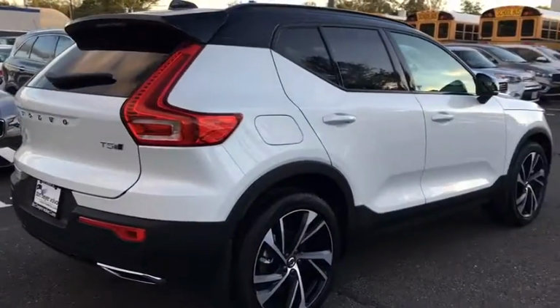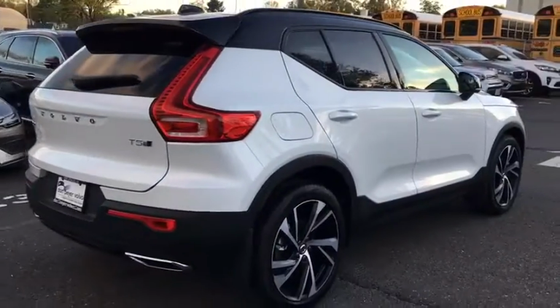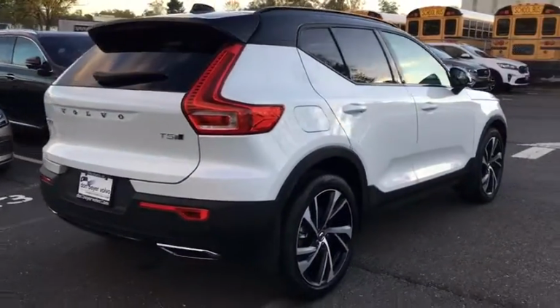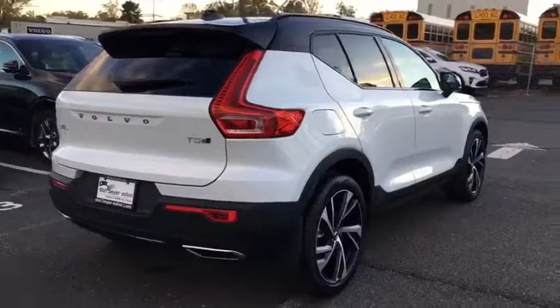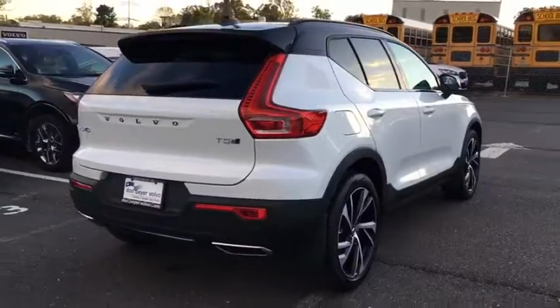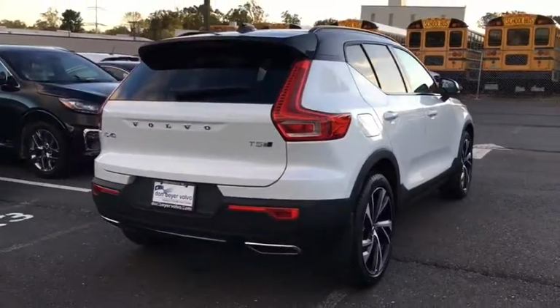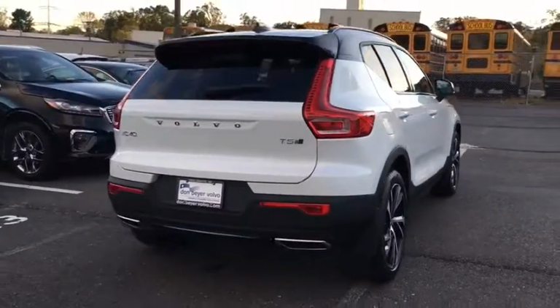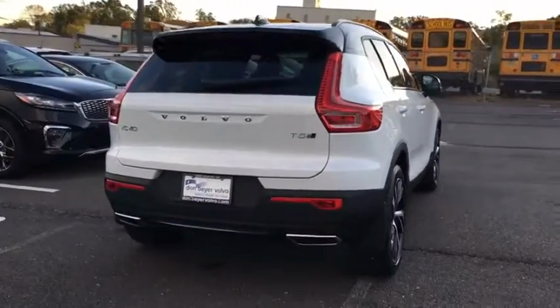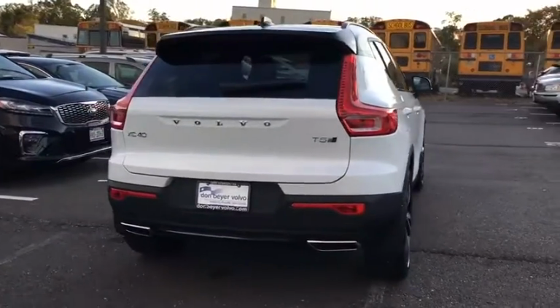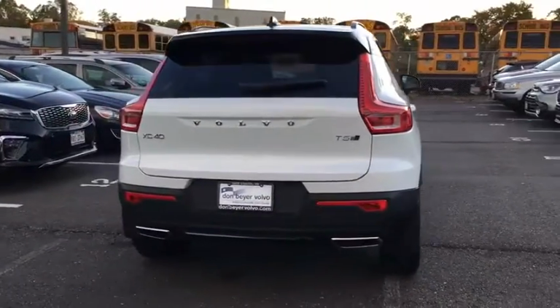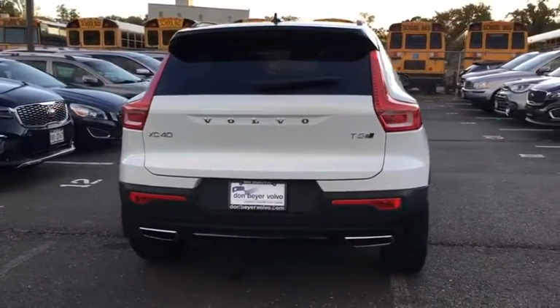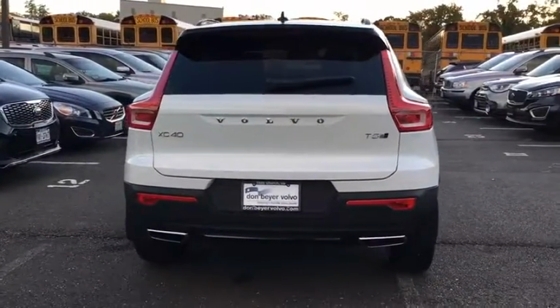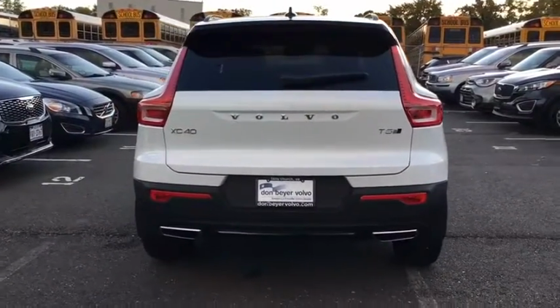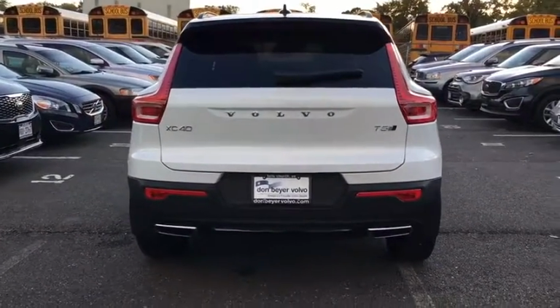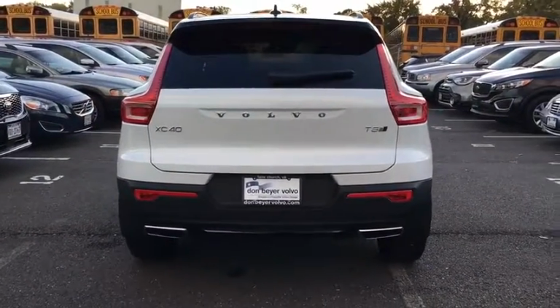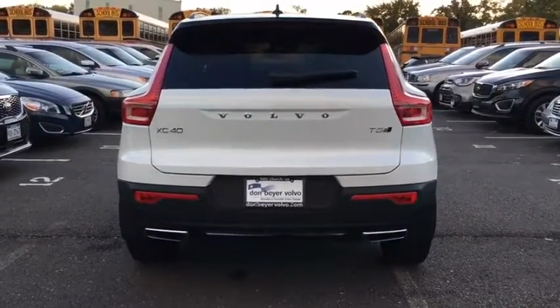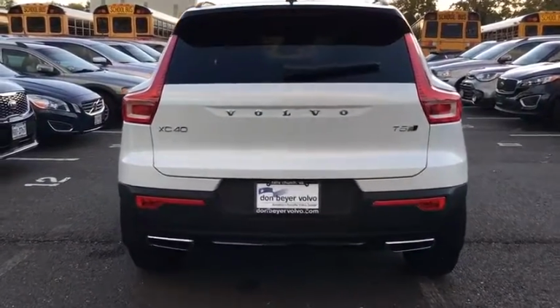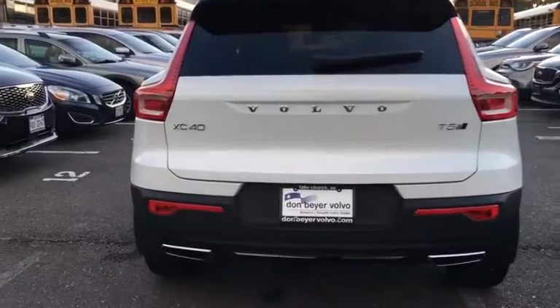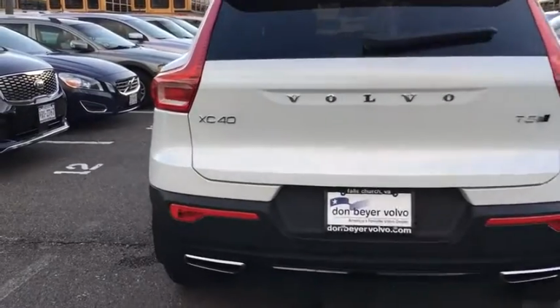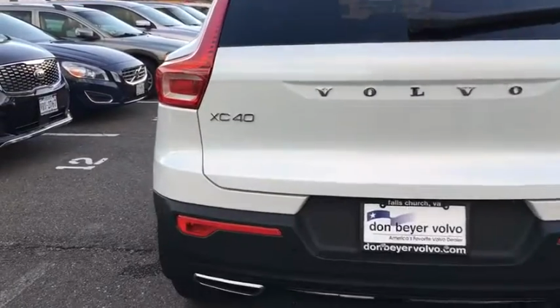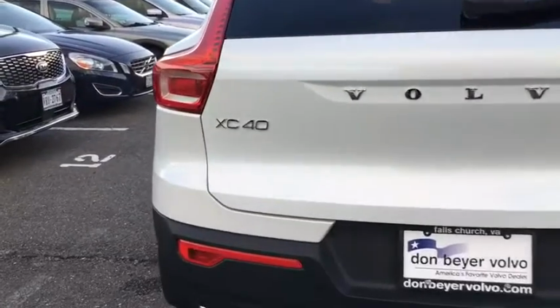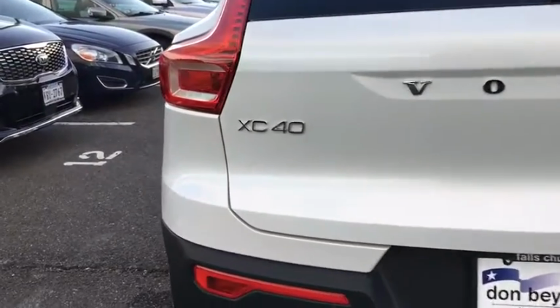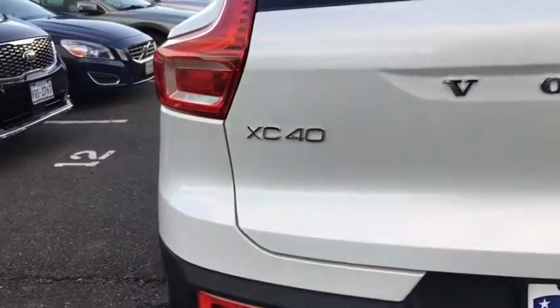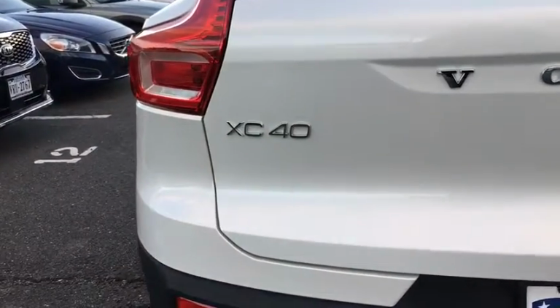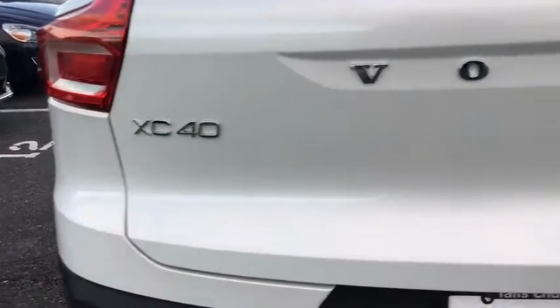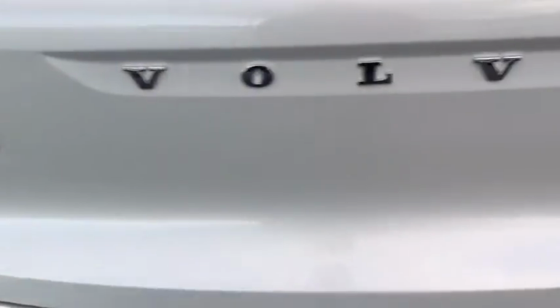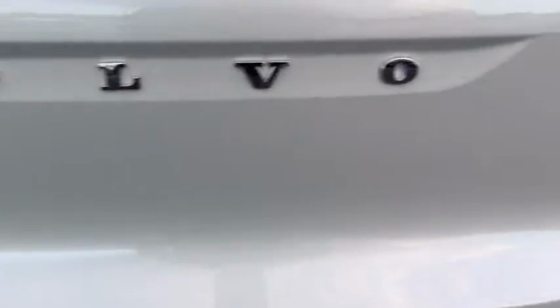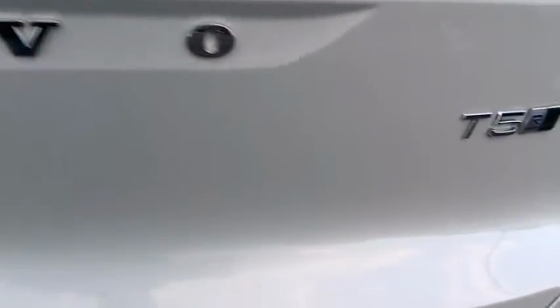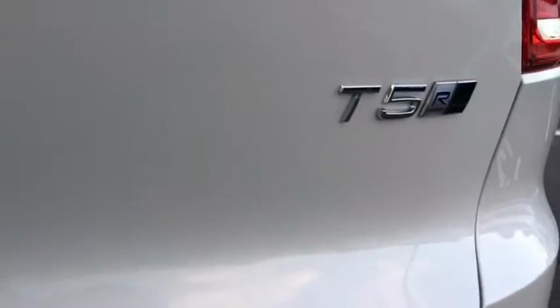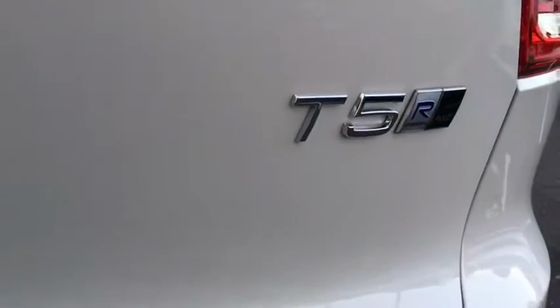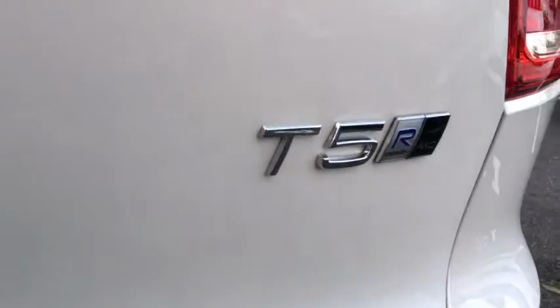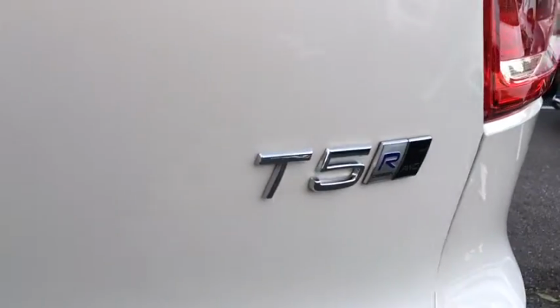Traction control, power liftgate, power passenger seat, dual airbags, alloy wheels, power steering, four-wheel disc brakes, eight speakers, trip computer, power windows, fog lights, compass.